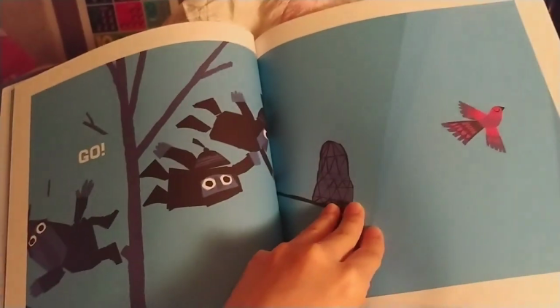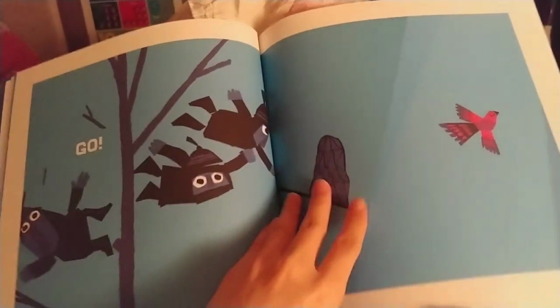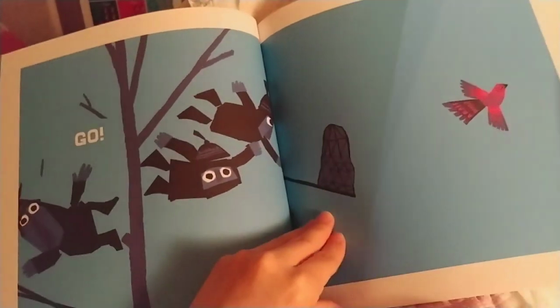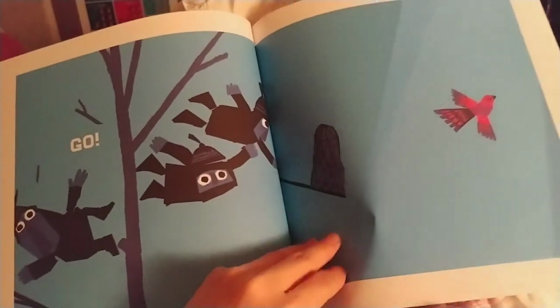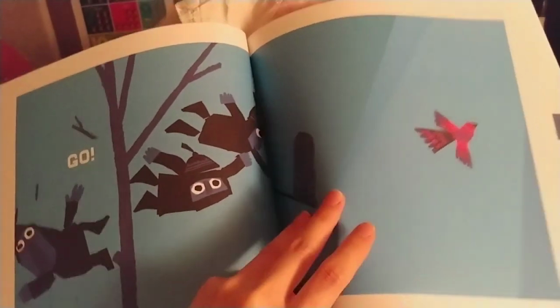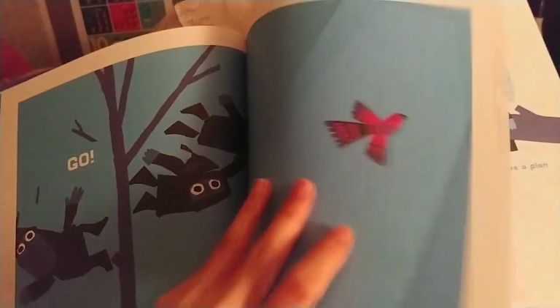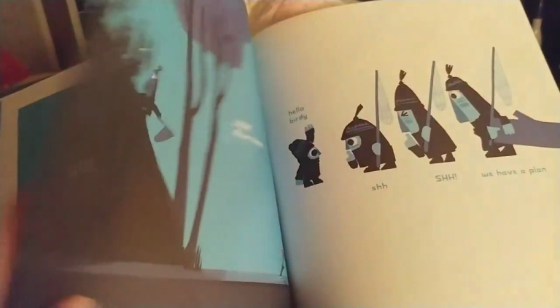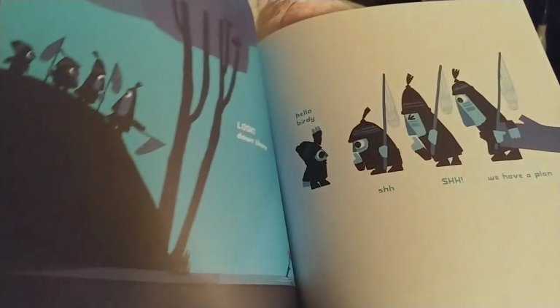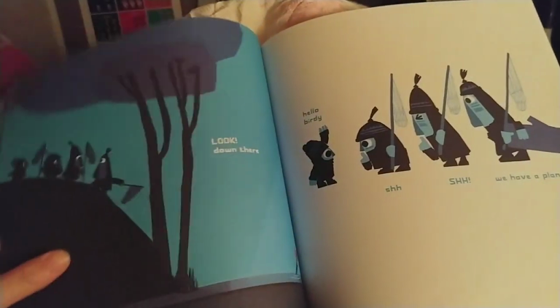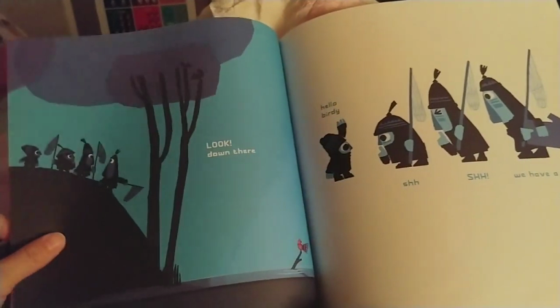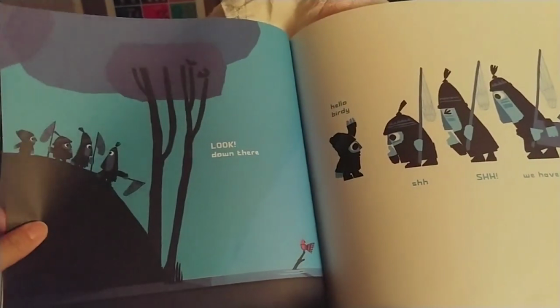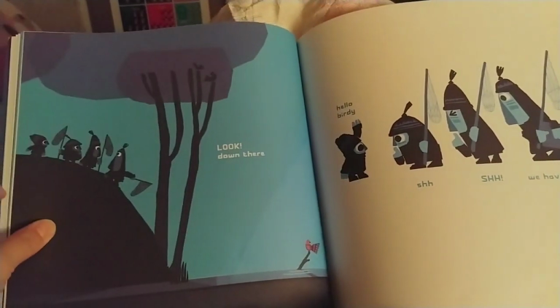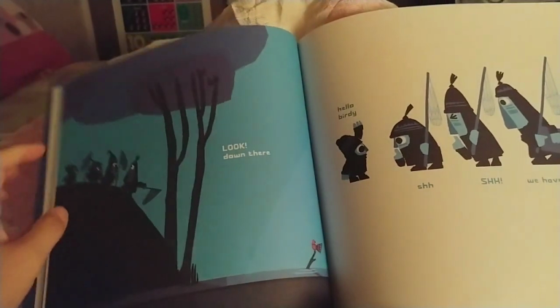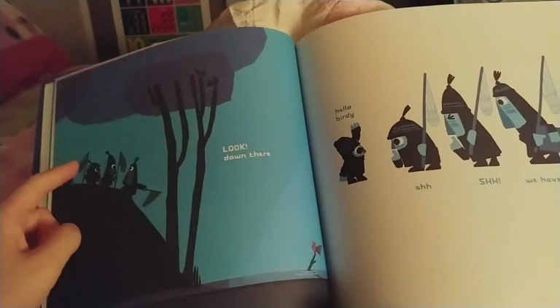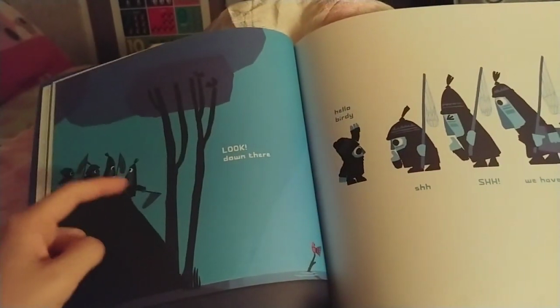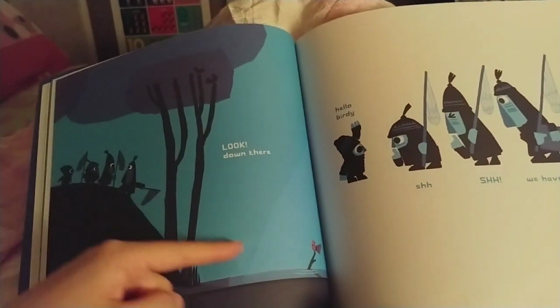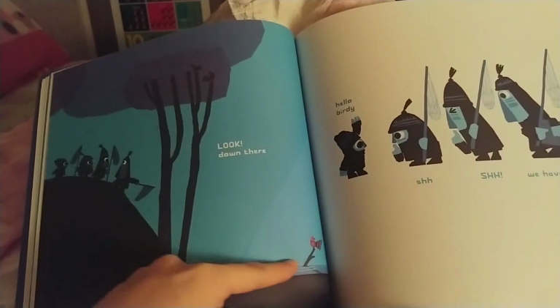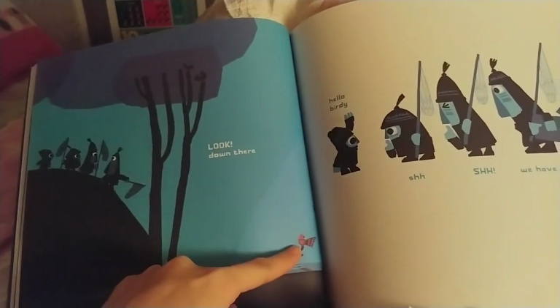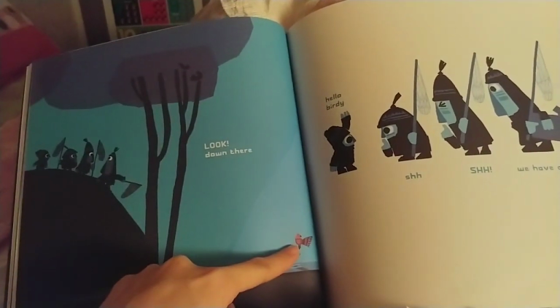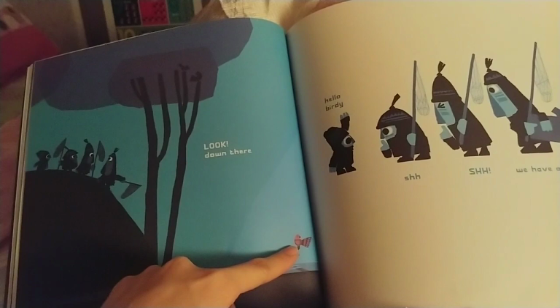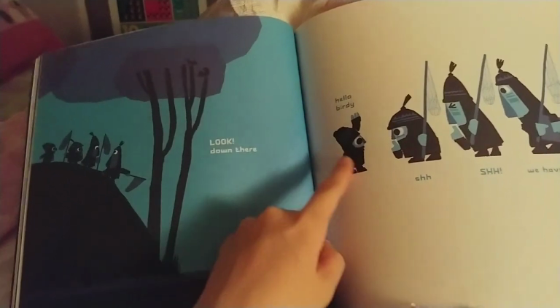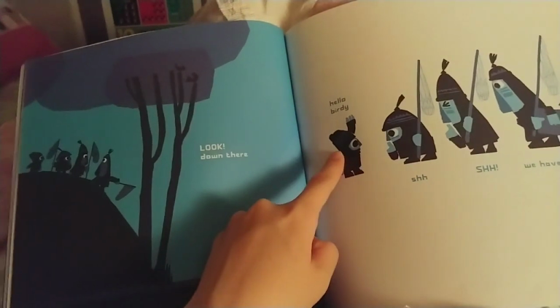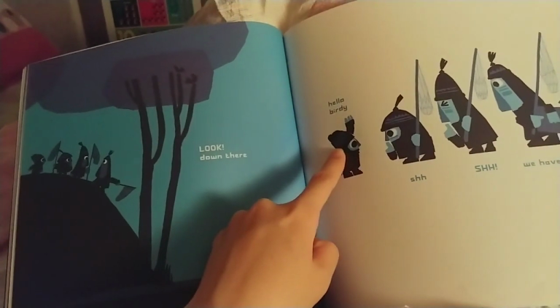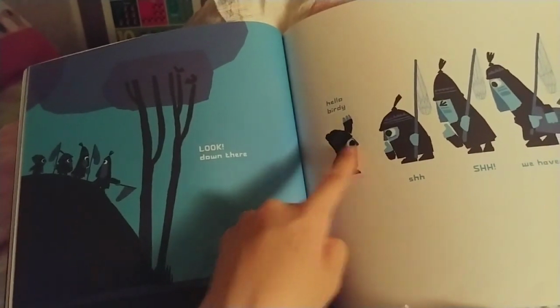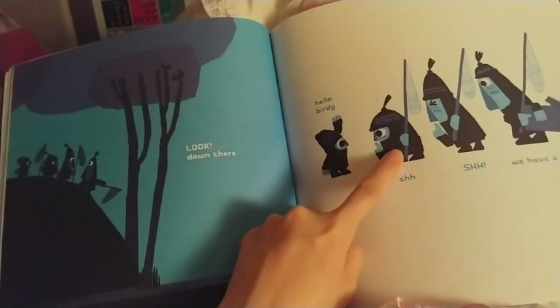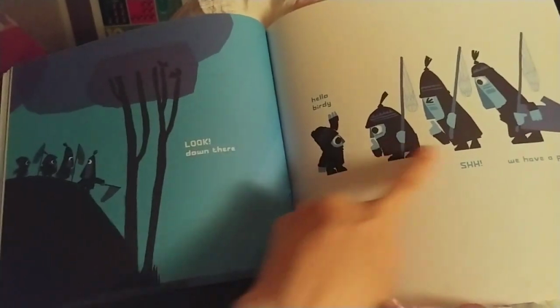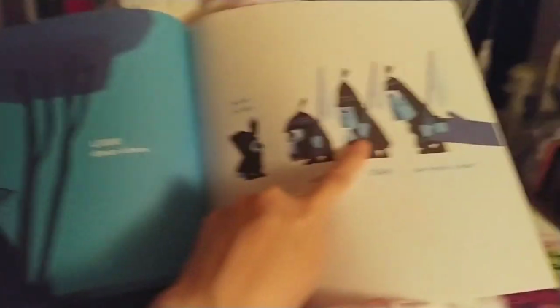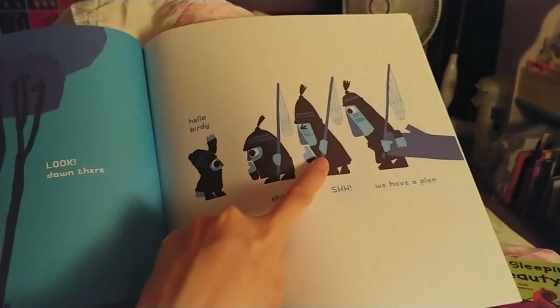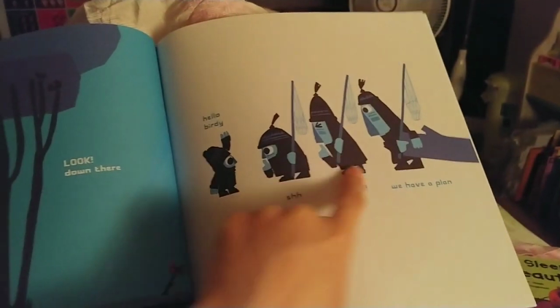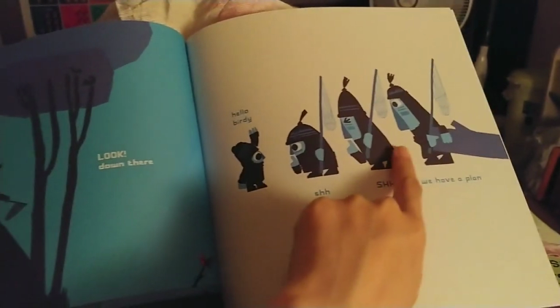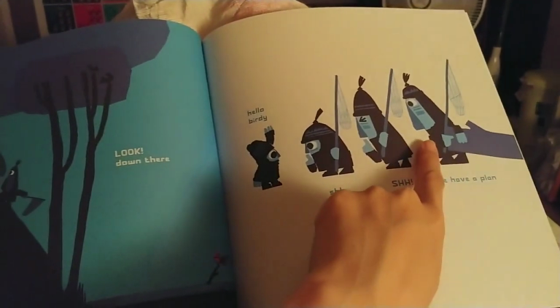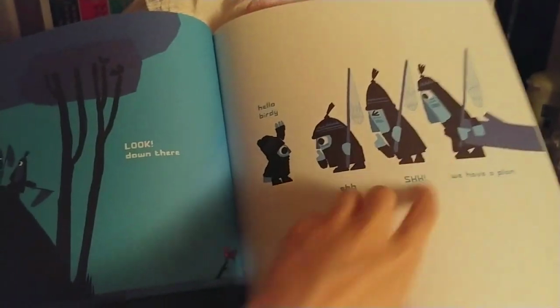It flew away. What? Look down there. Hello, birdie. Shhh, shhh. We have a plan.